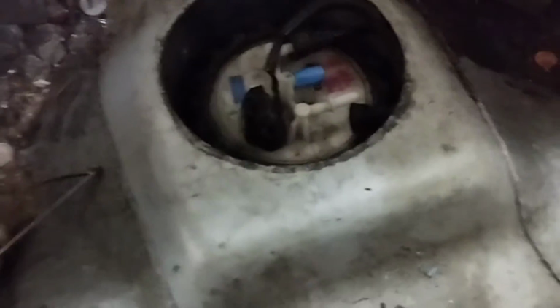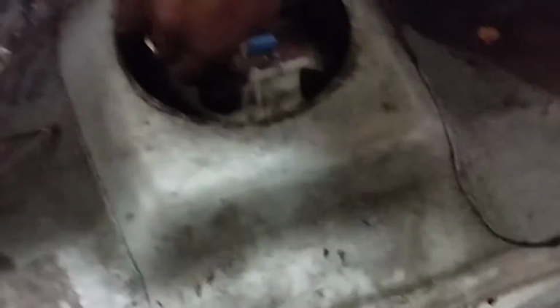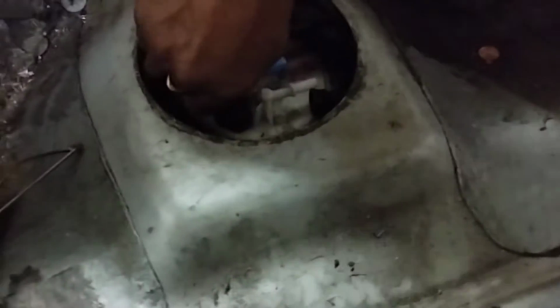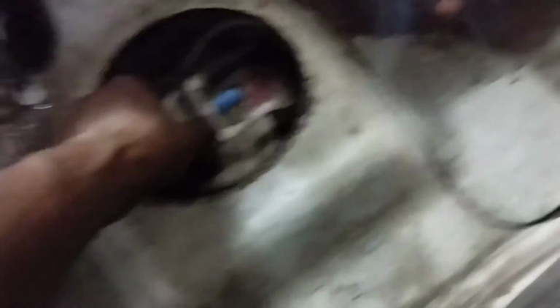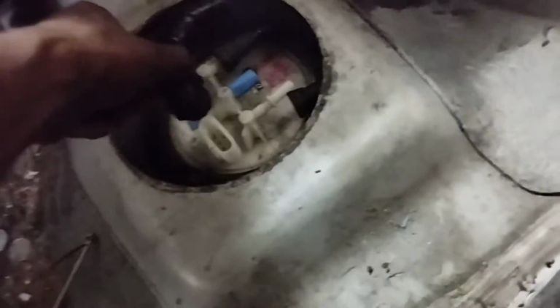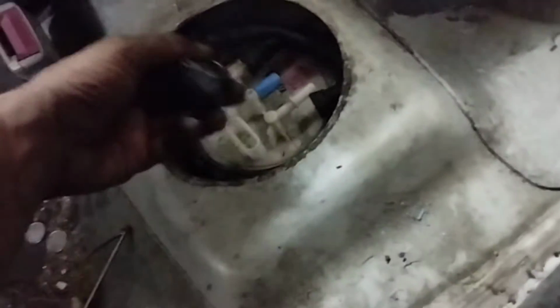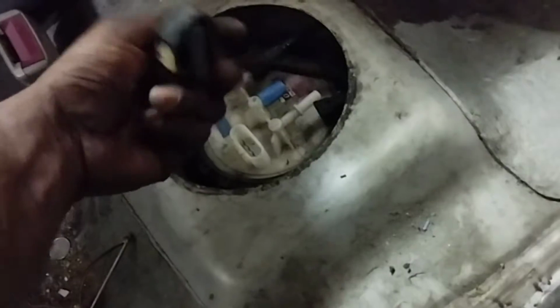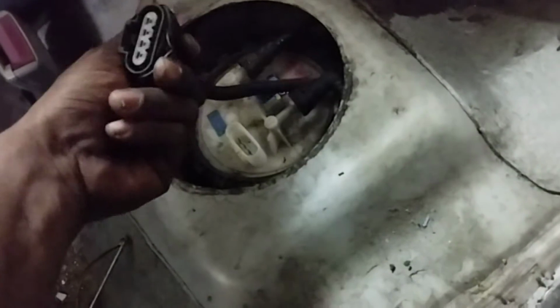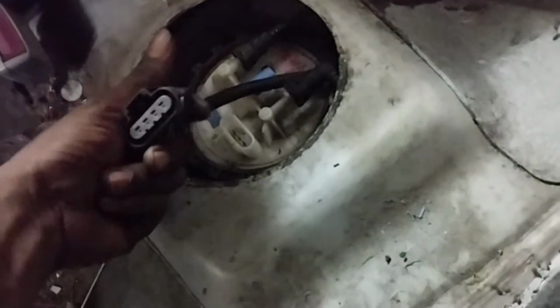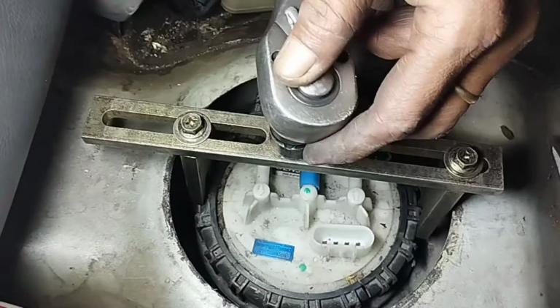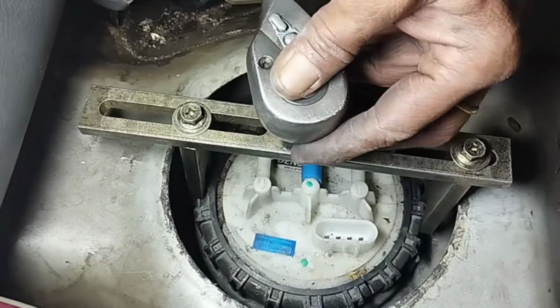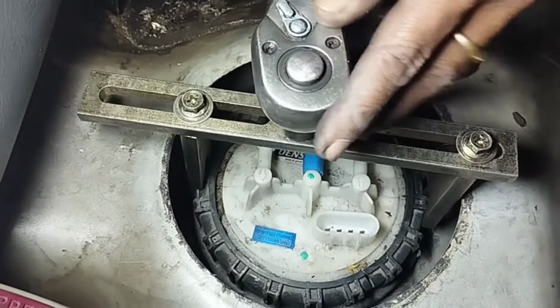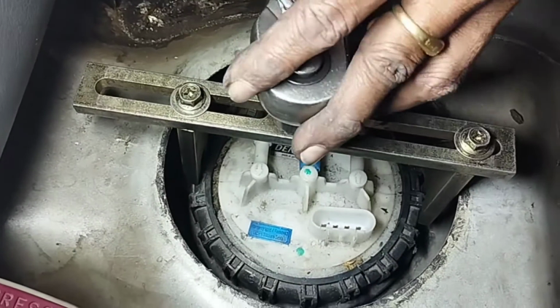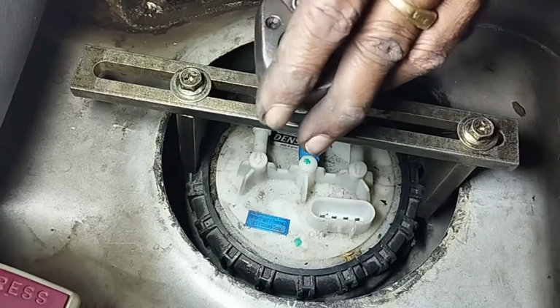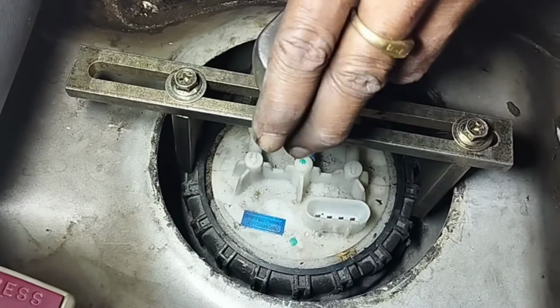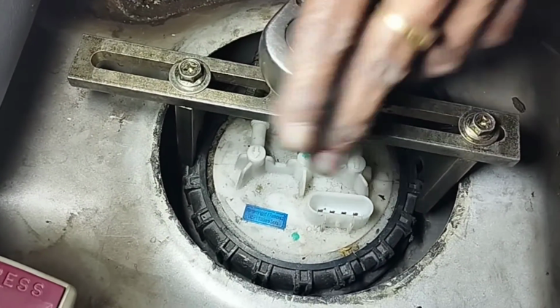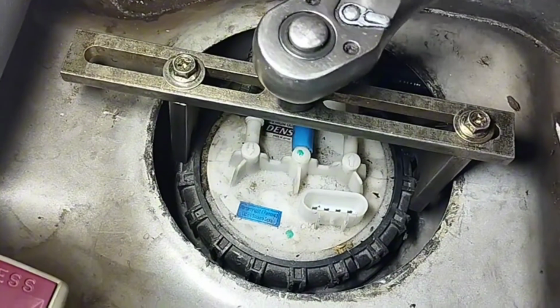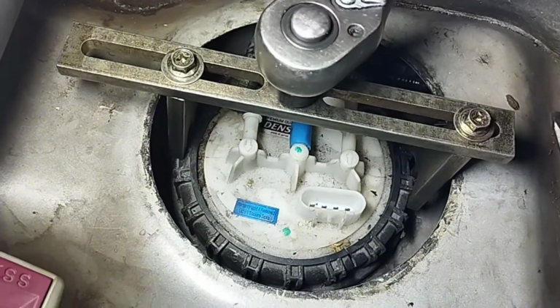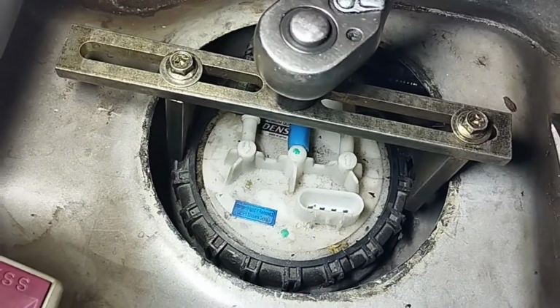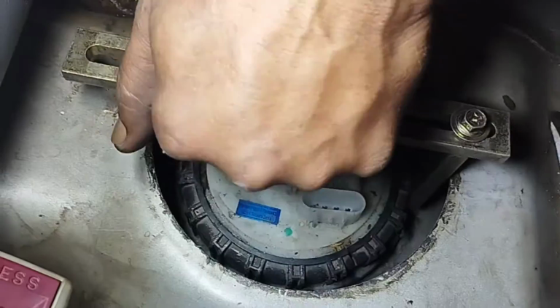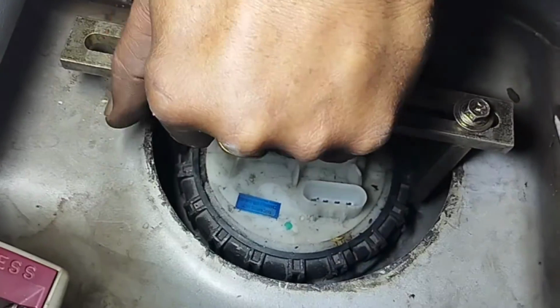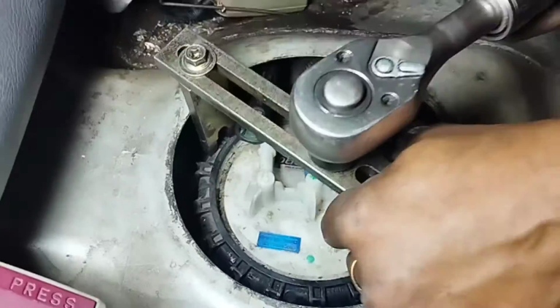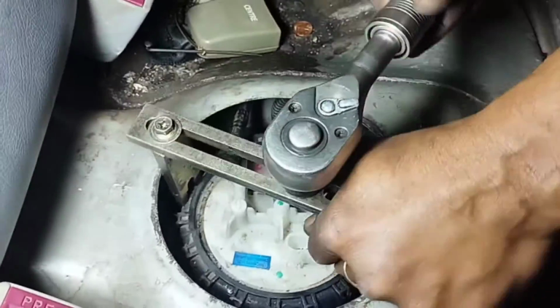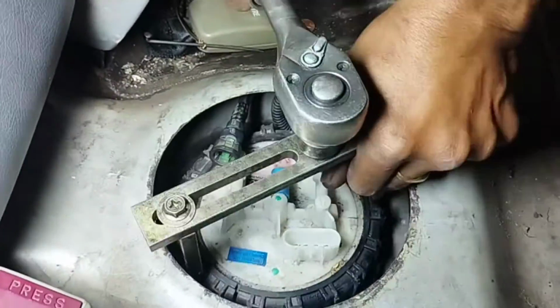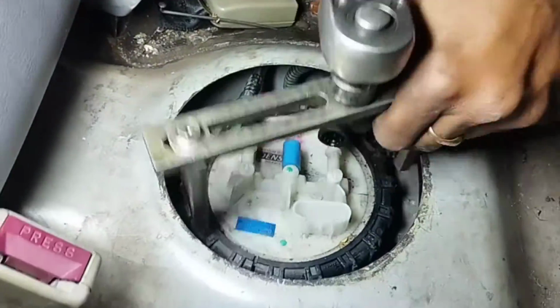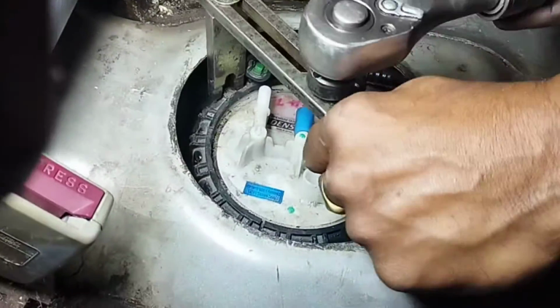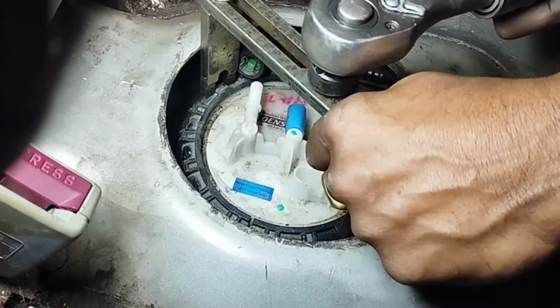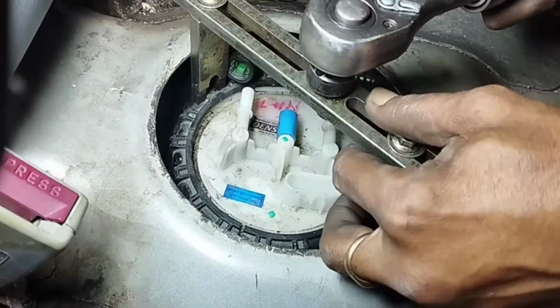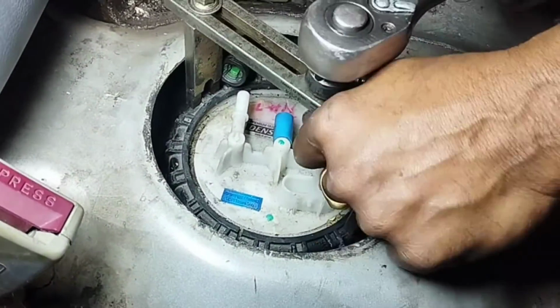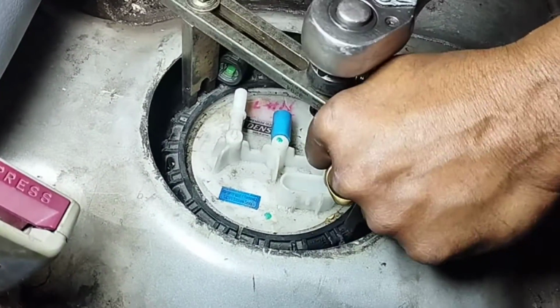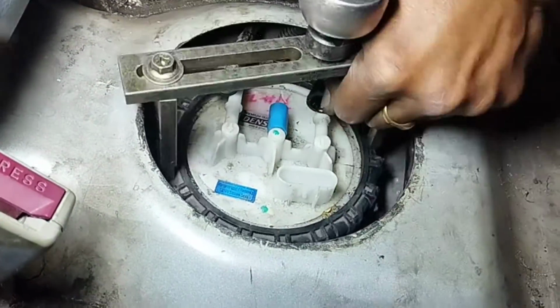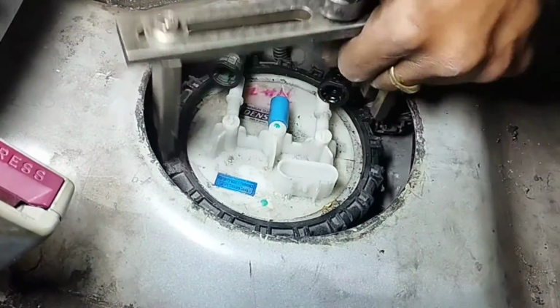First, remove the socket of the fuel pump cable. To open the top cap of the fuel pump, use the special tool — turn the top cap to the left to open it and remove the top cap of the fuel pump.